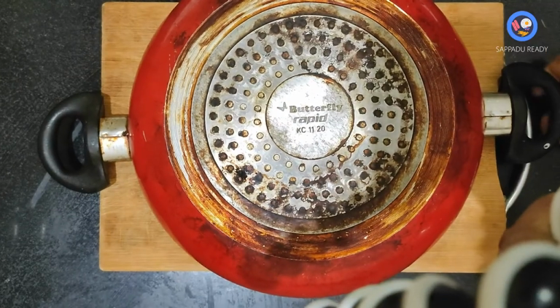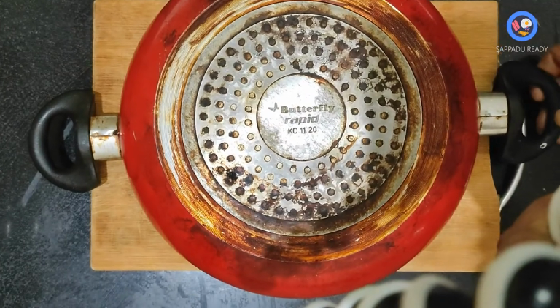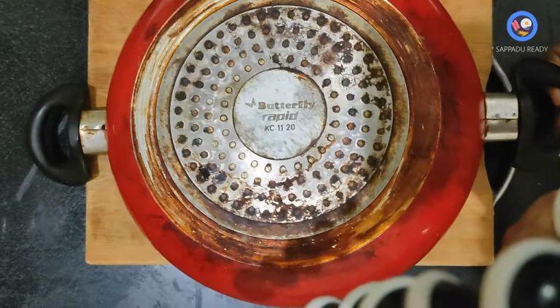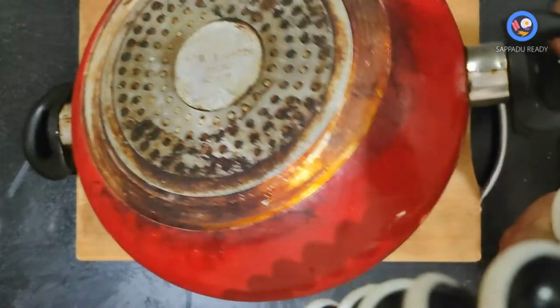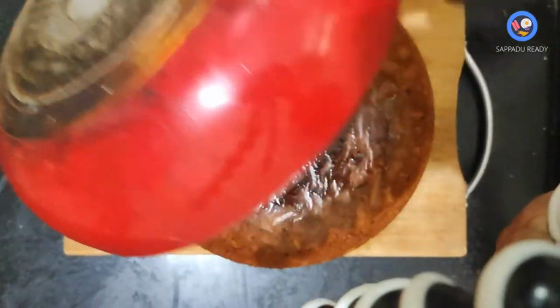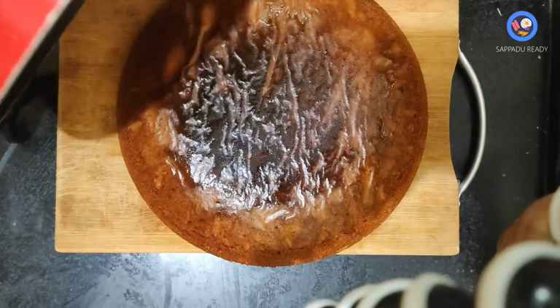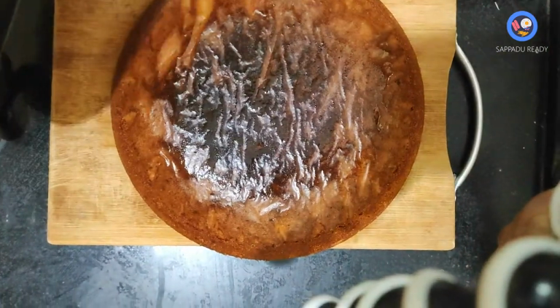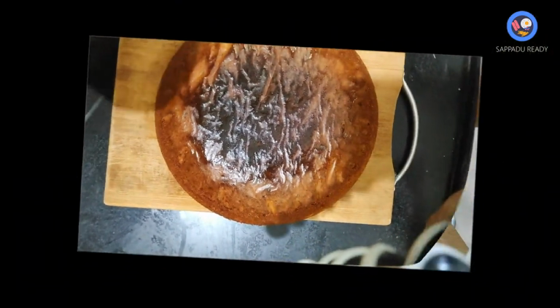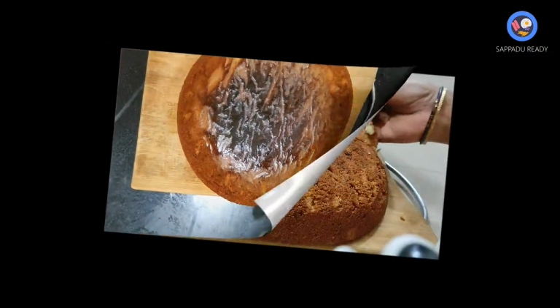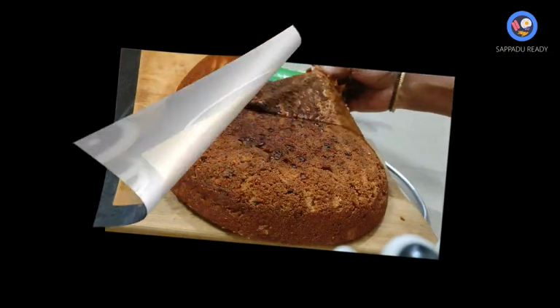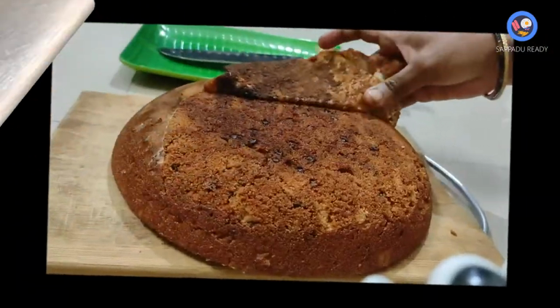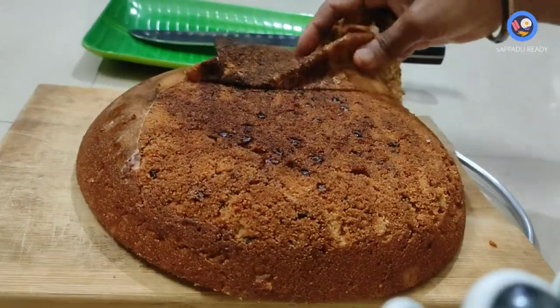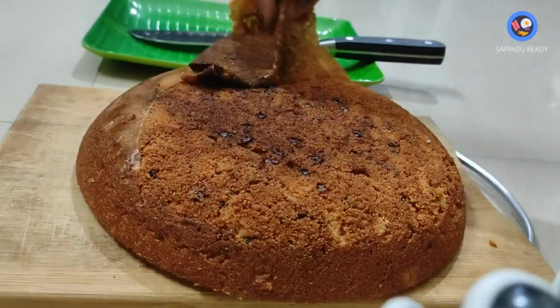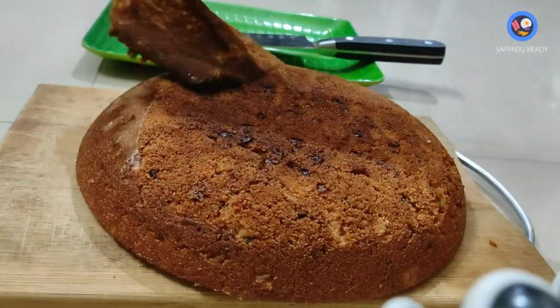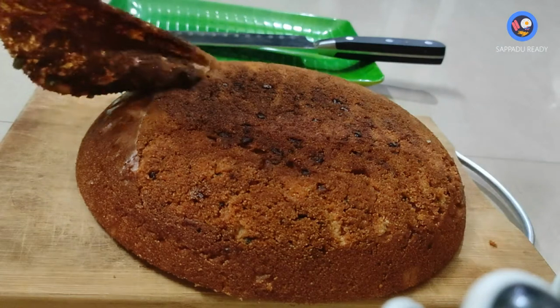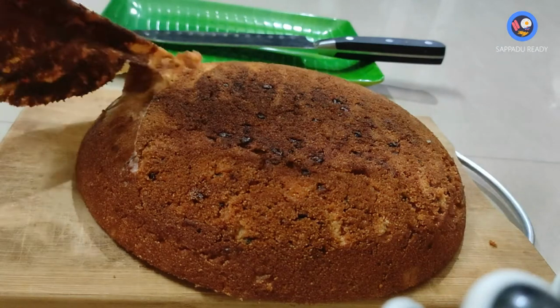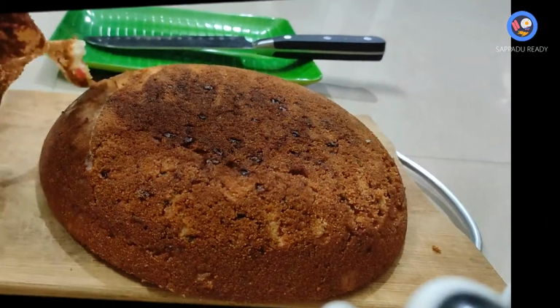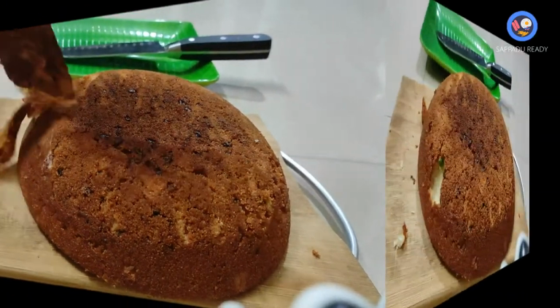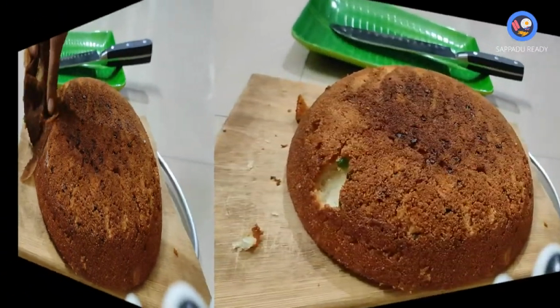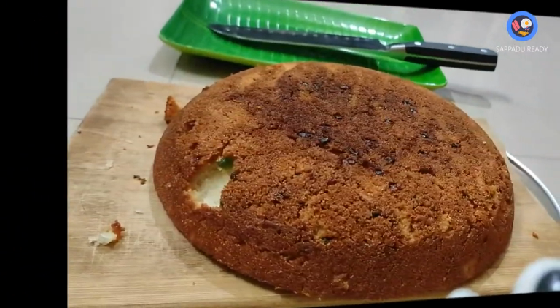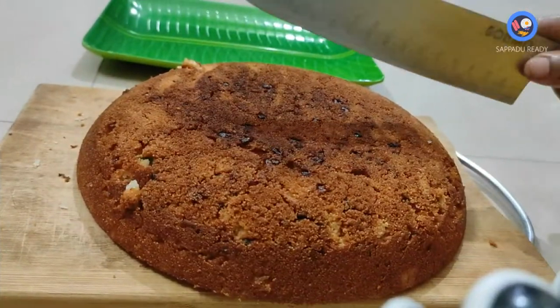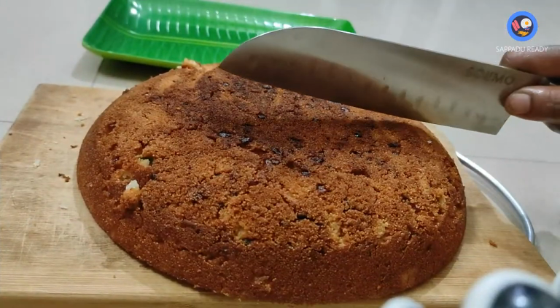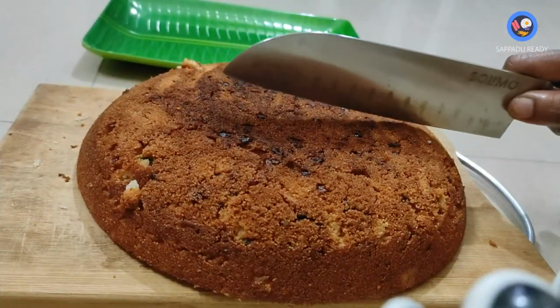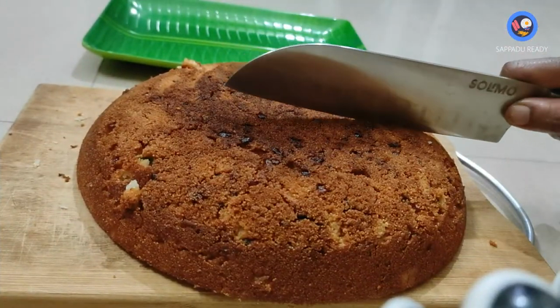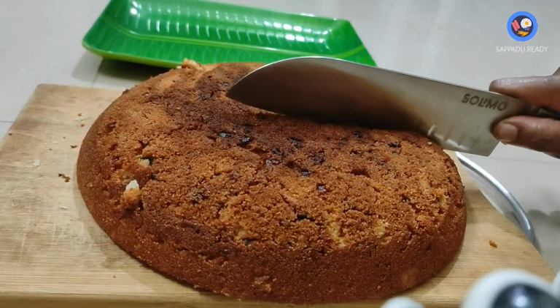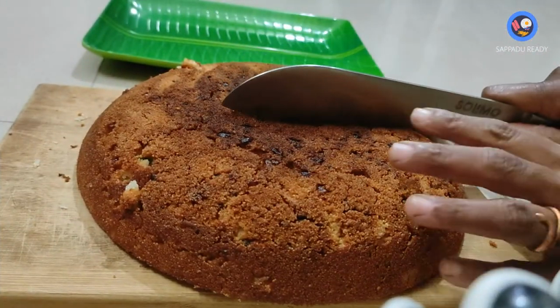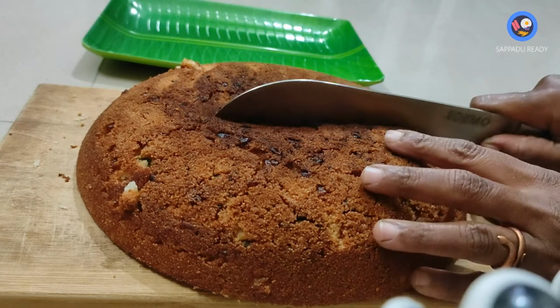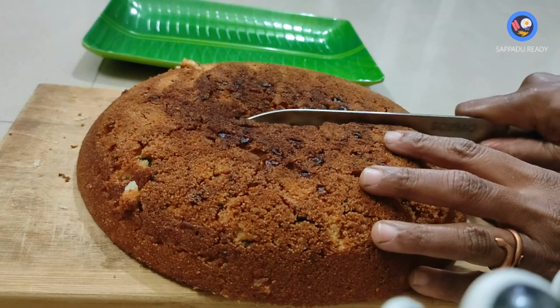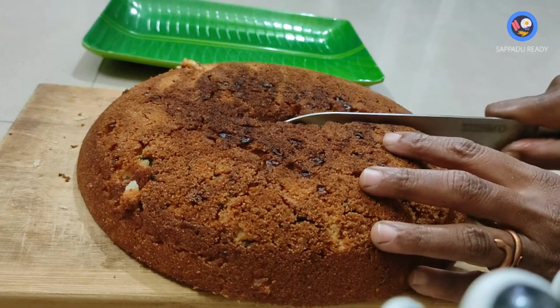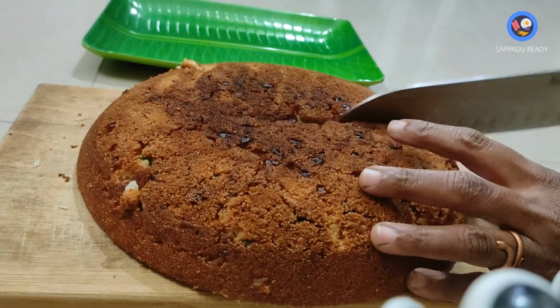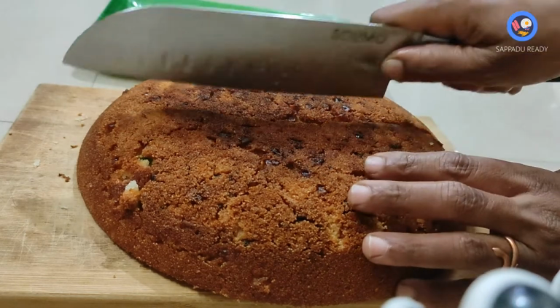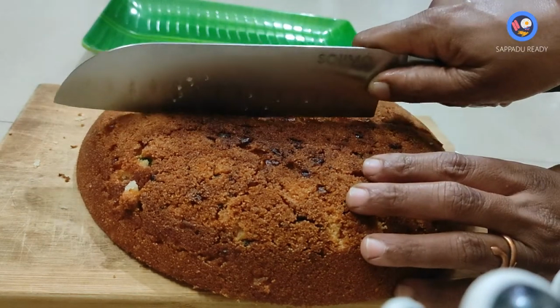You can put the batter and paper in the bowl. You can try this recipe.